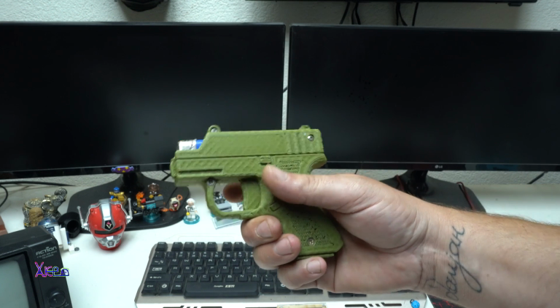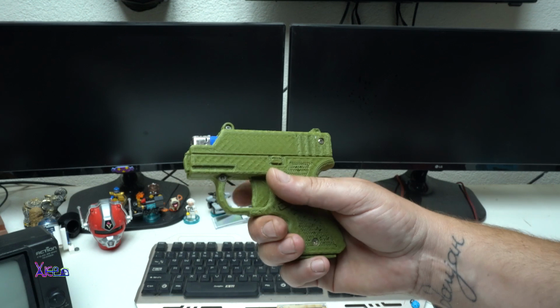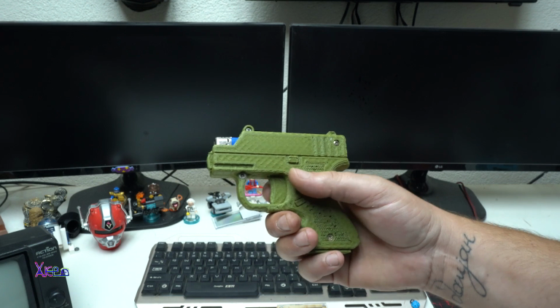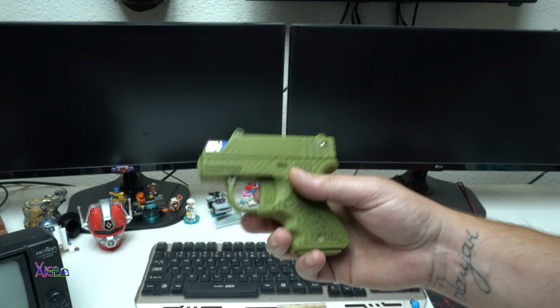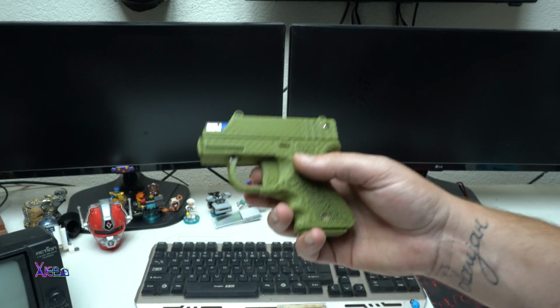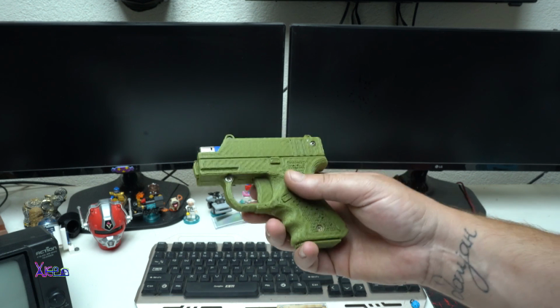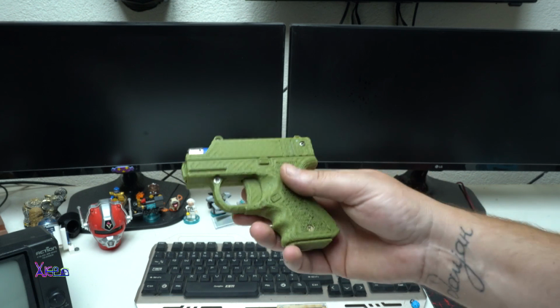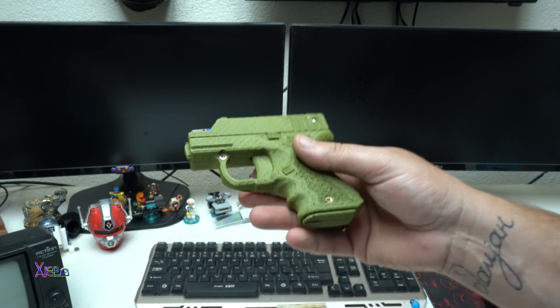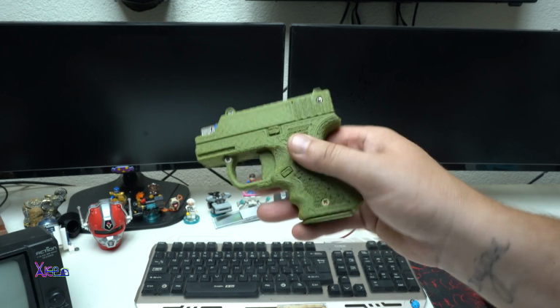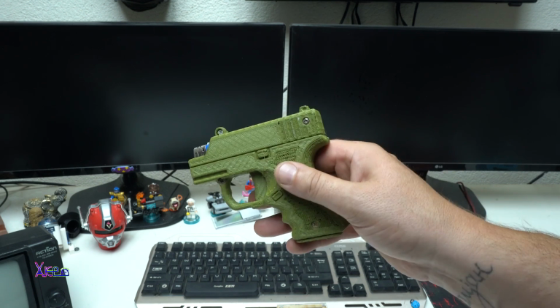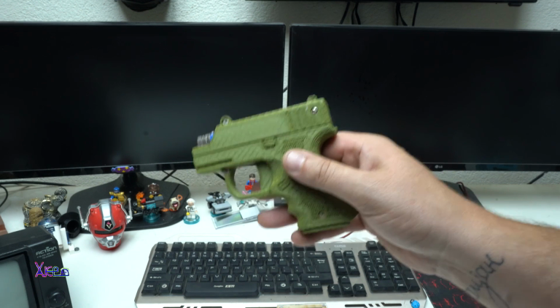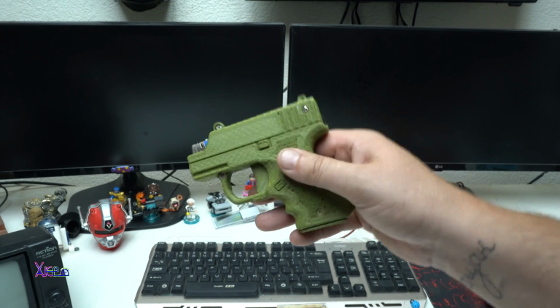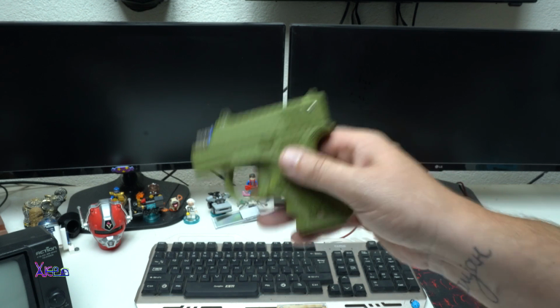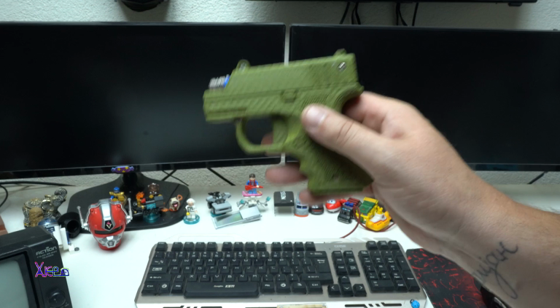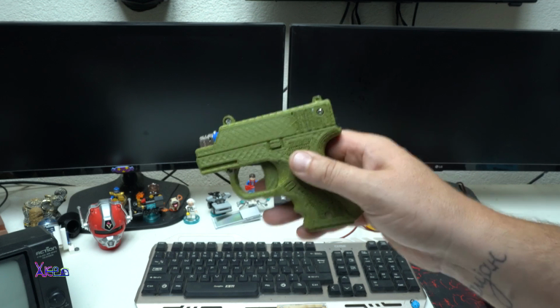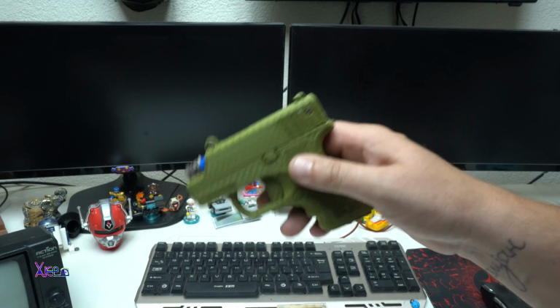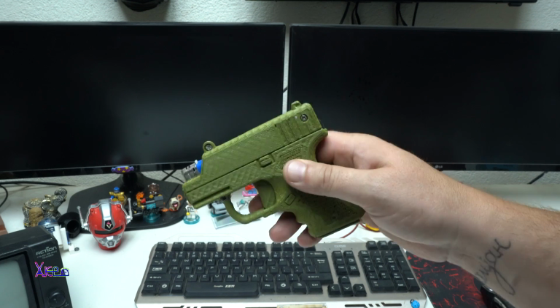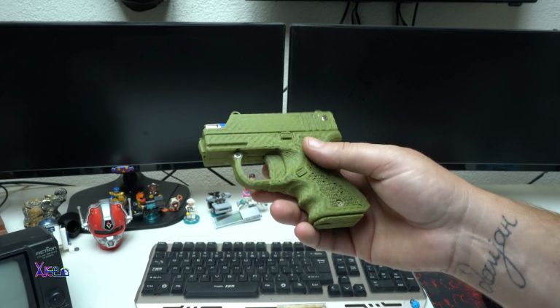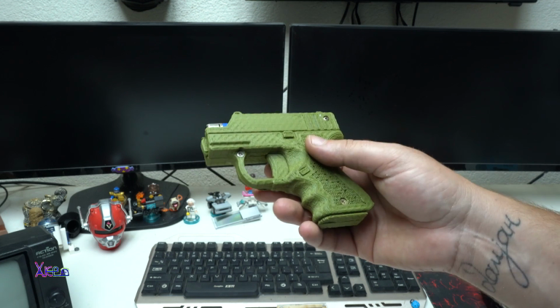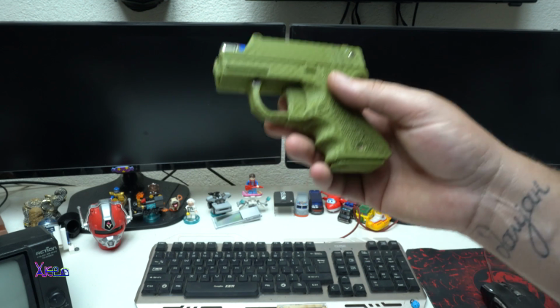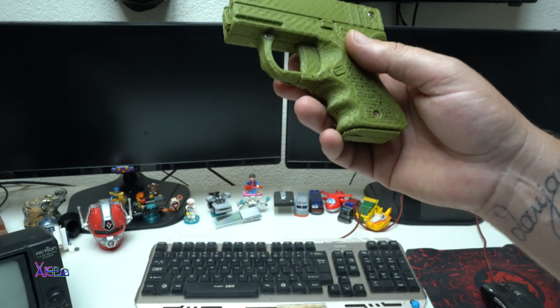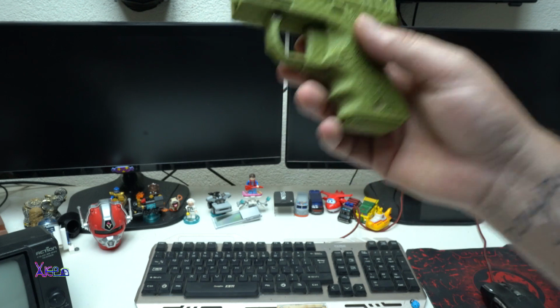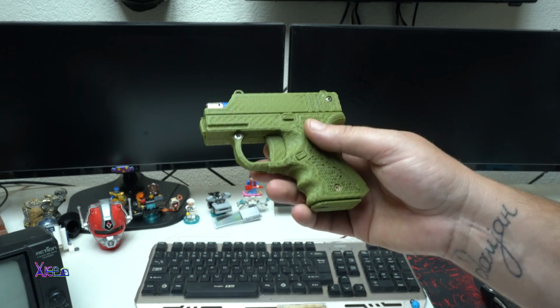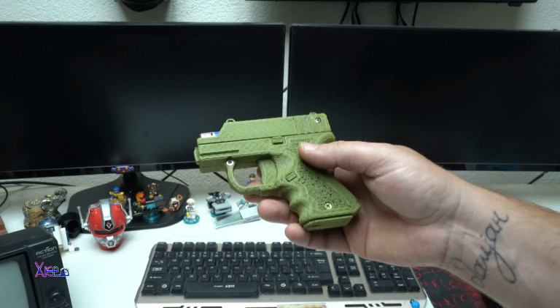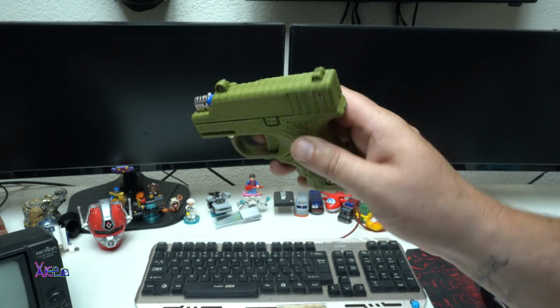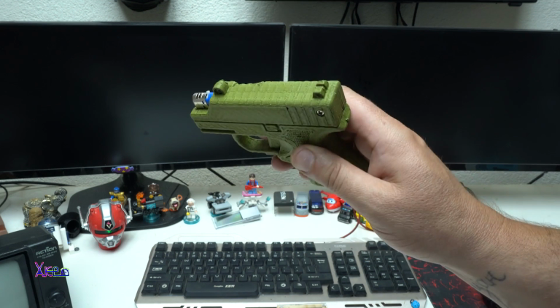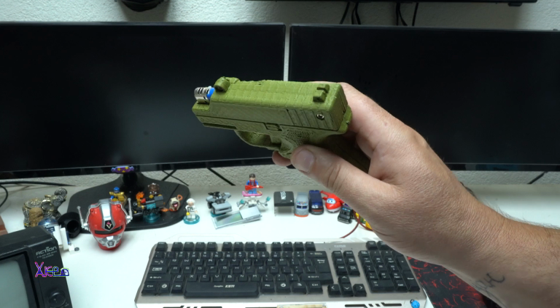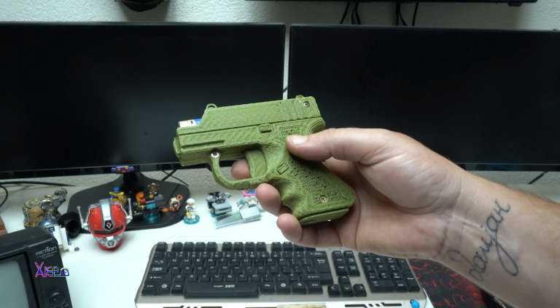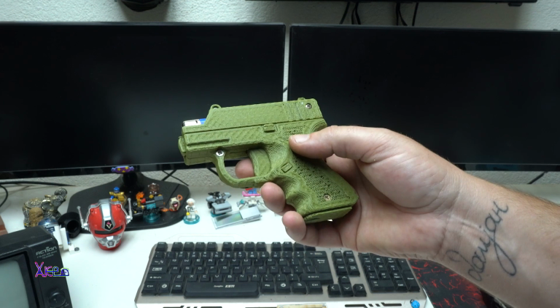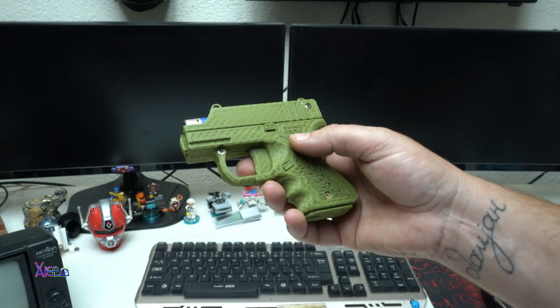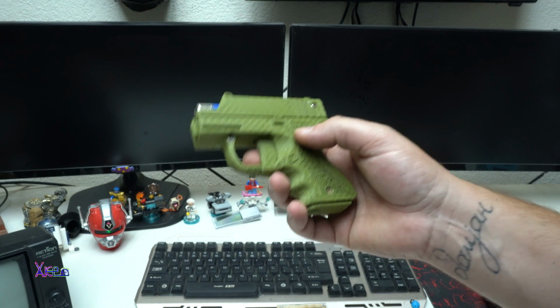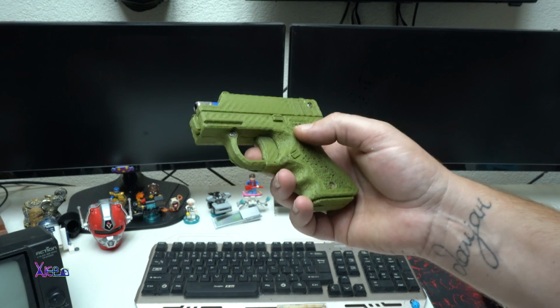One more time, if you want to 3D print this cool gadget, just check the link in the description below. Big thanks to the author who designed this.